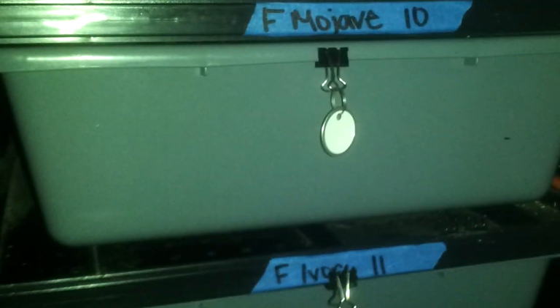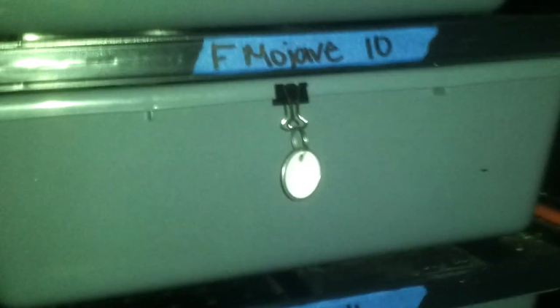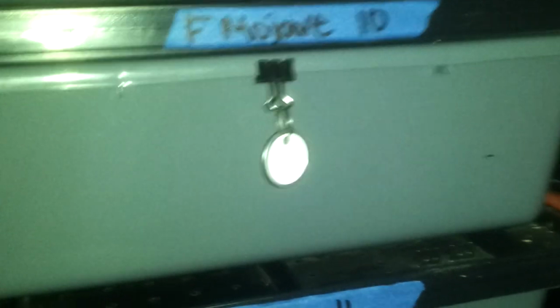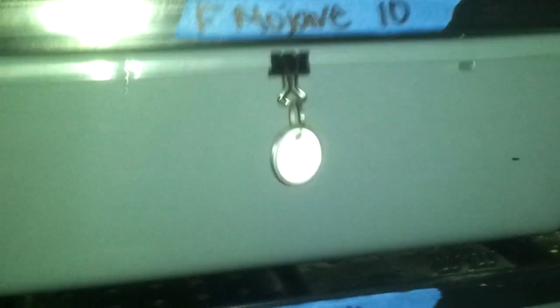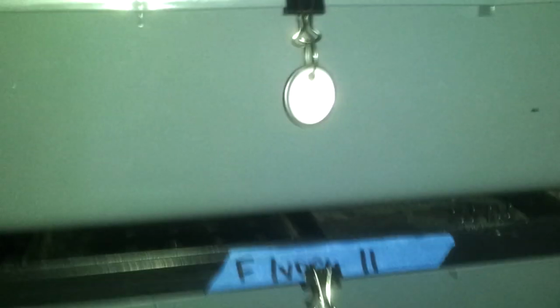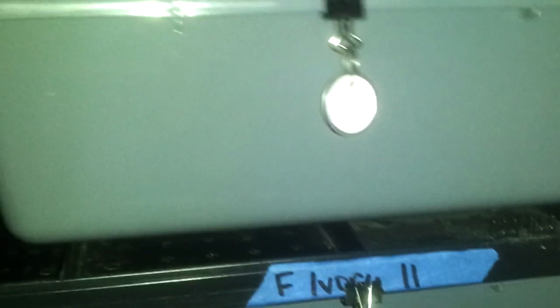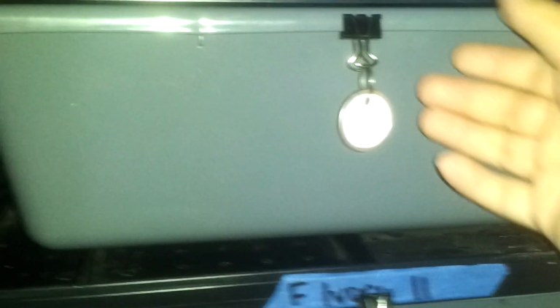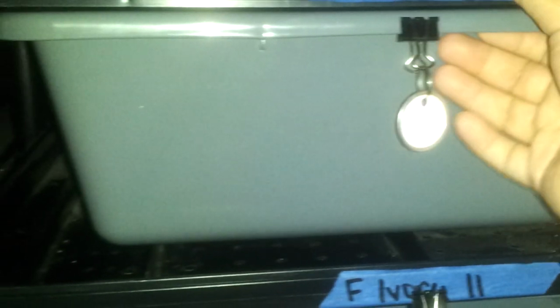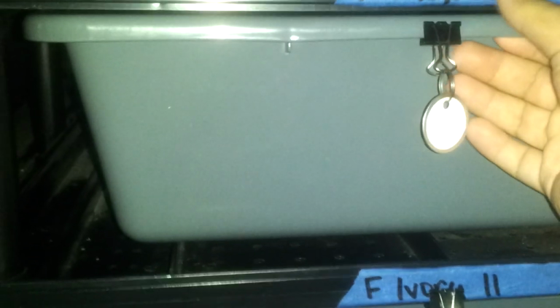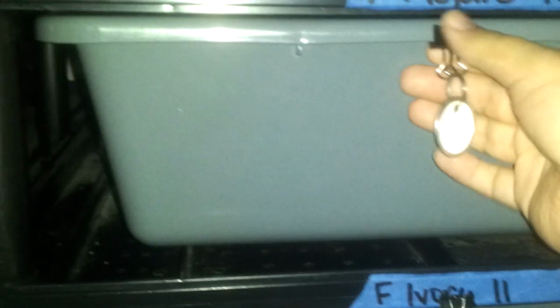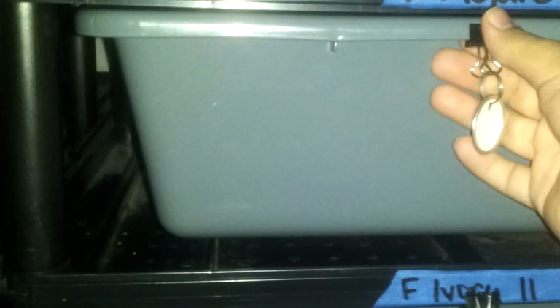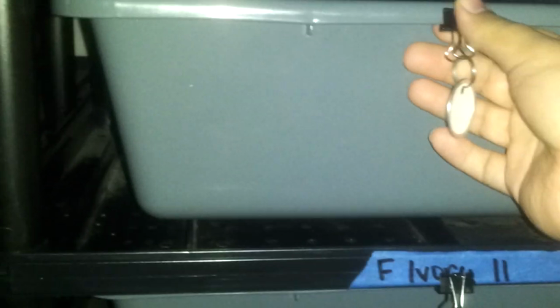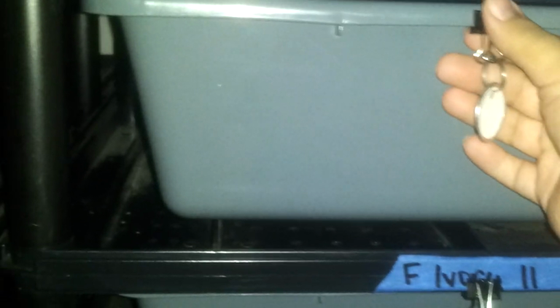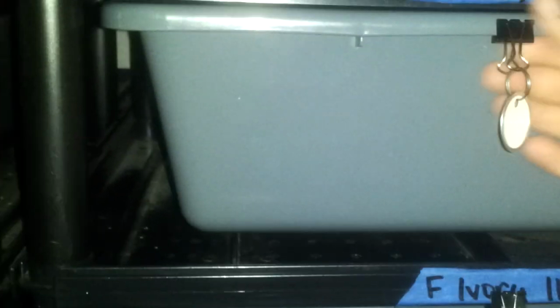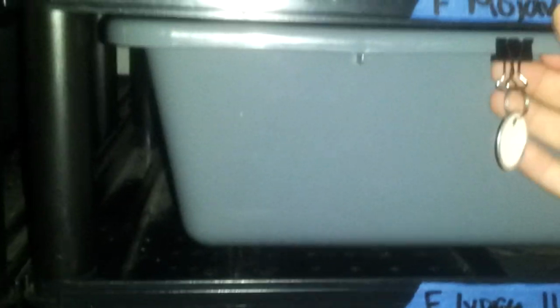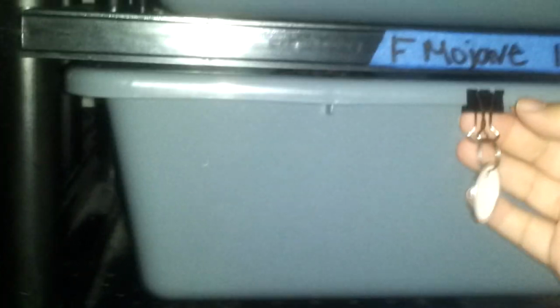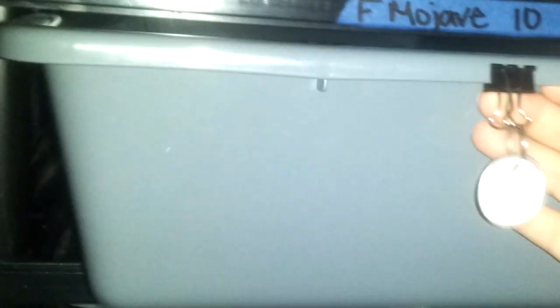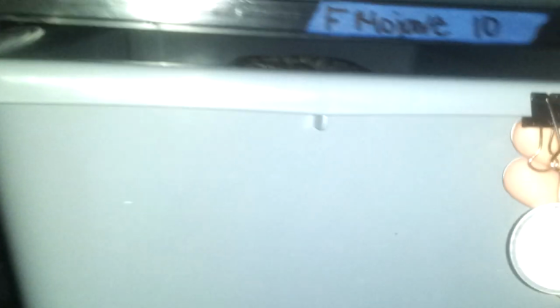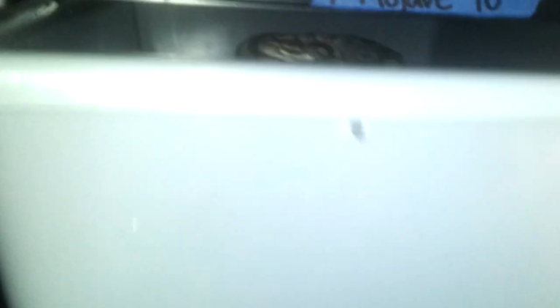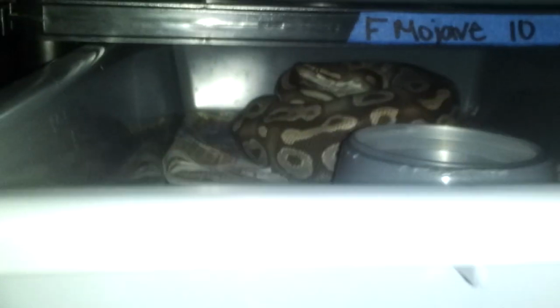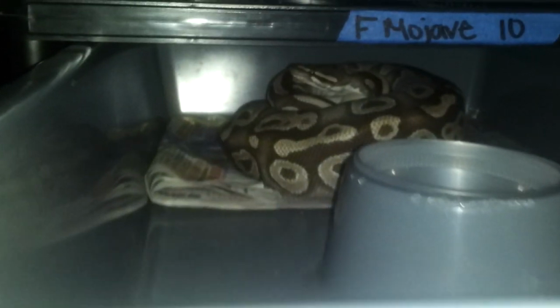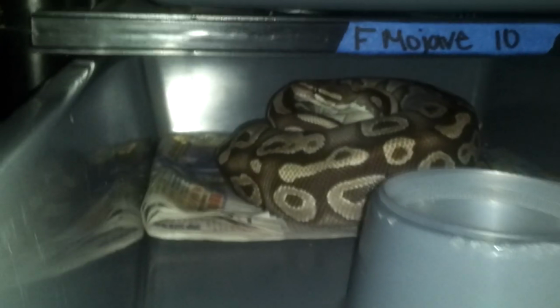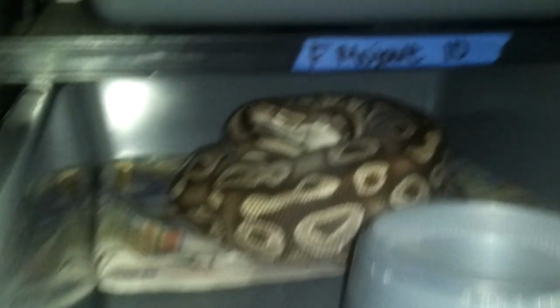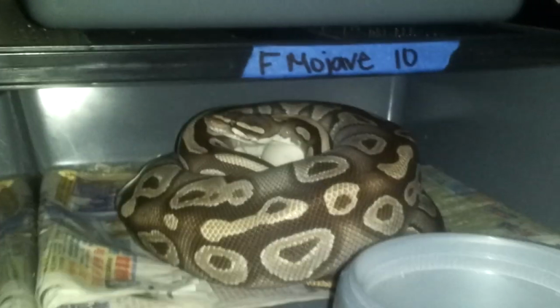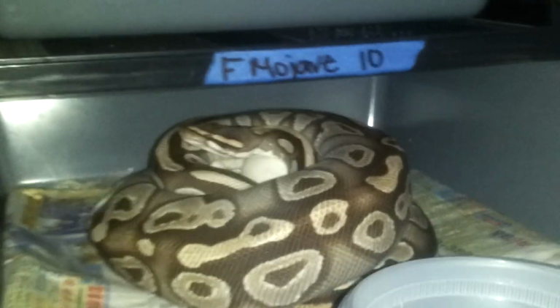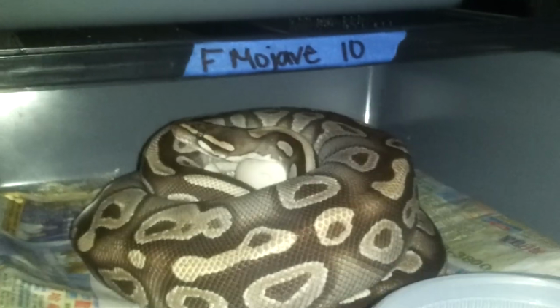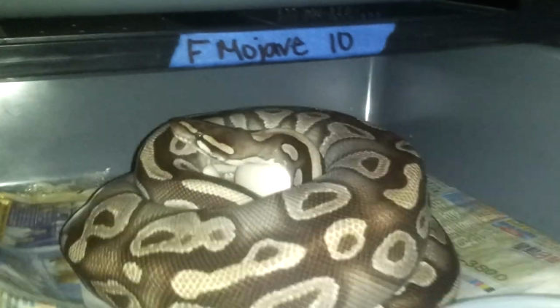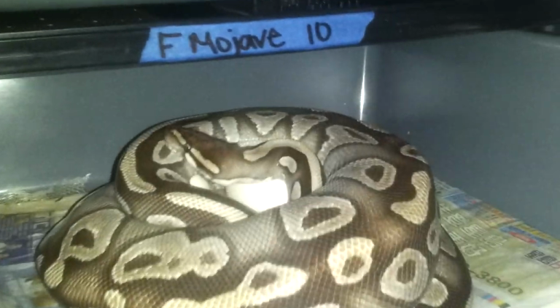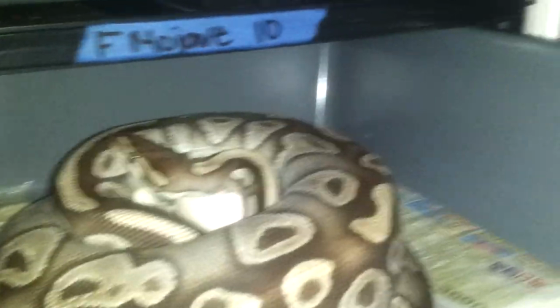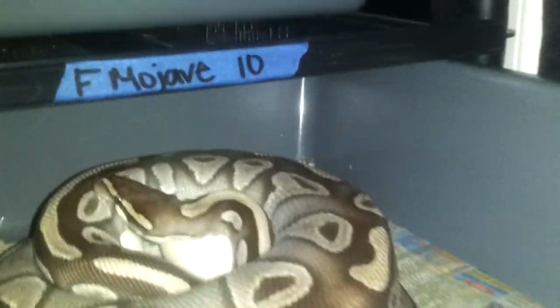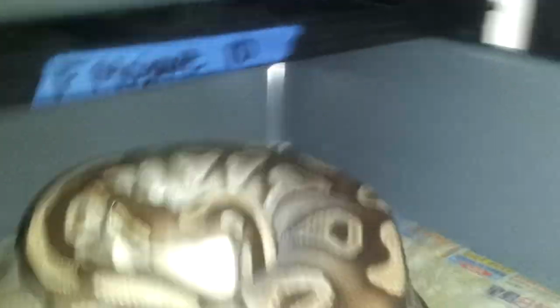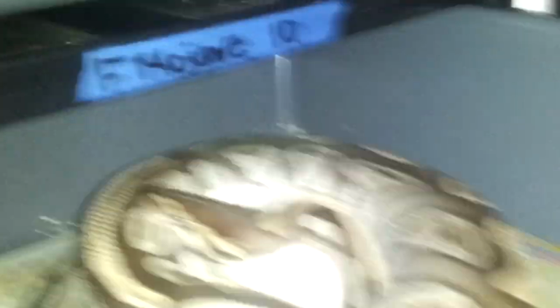Hi, what's up YouTube? Today I'm going to show another clutch. This is my sixth clutch. It's my female Mojave, of course.